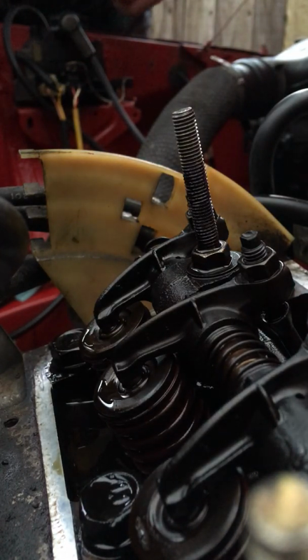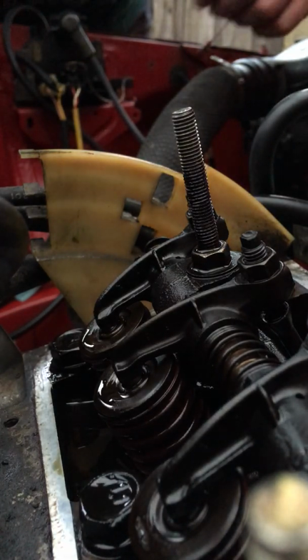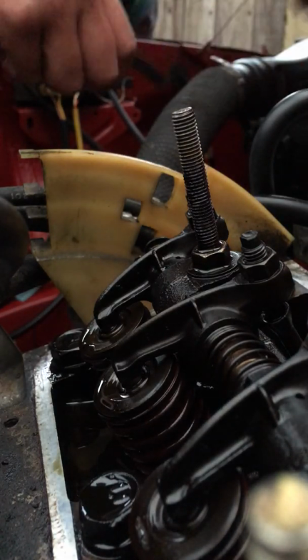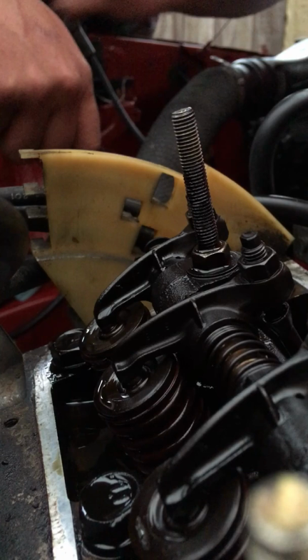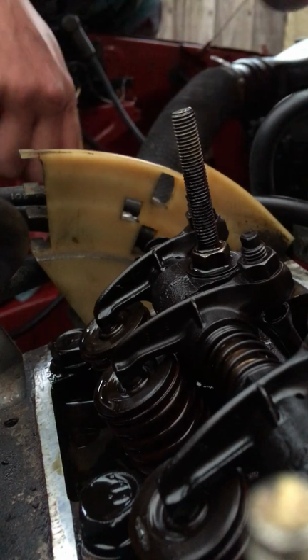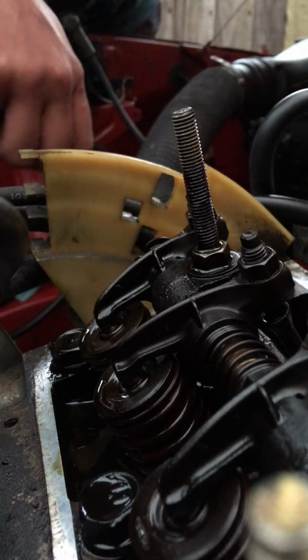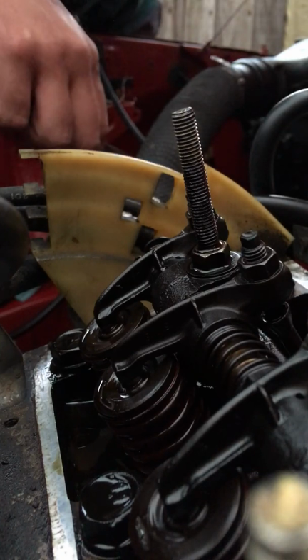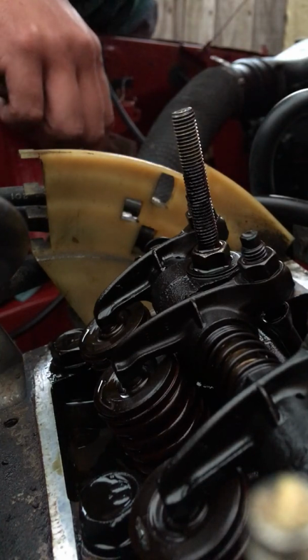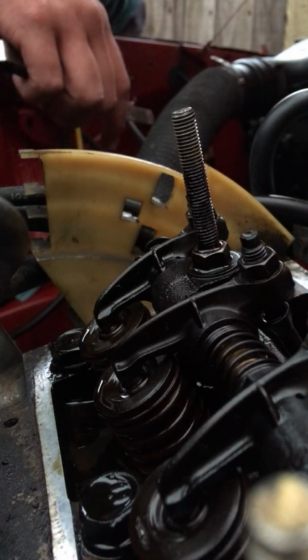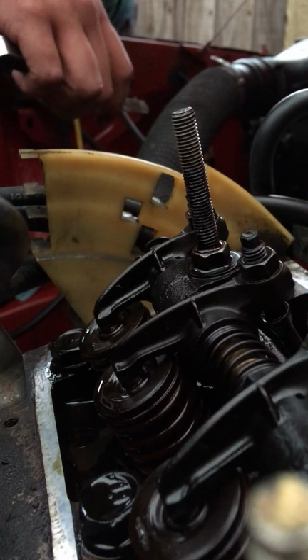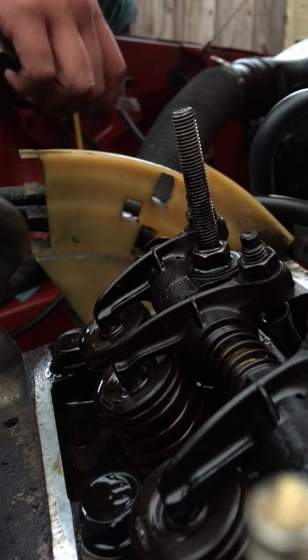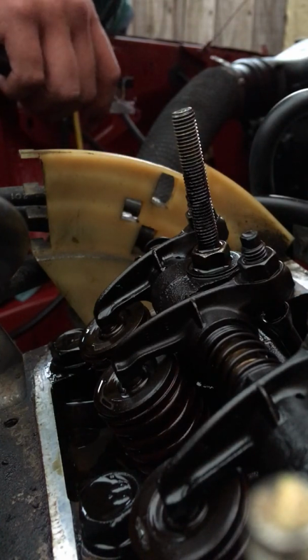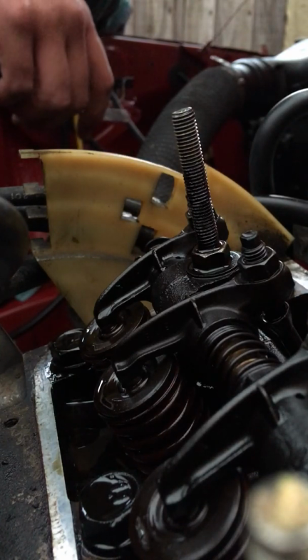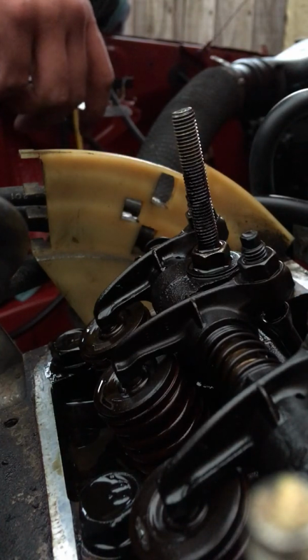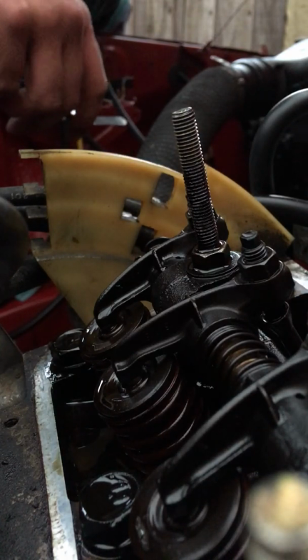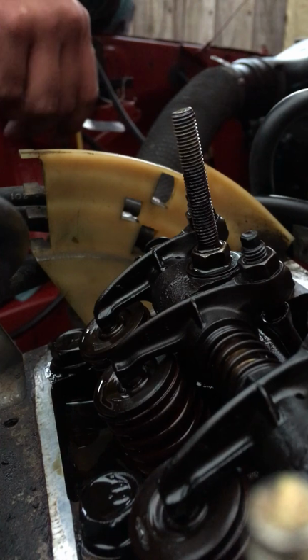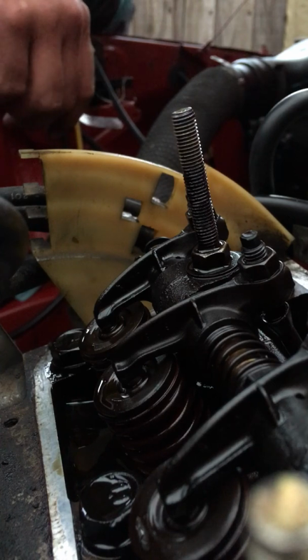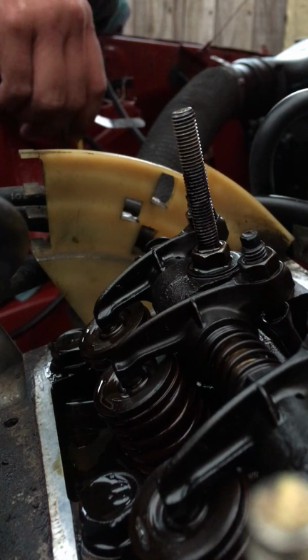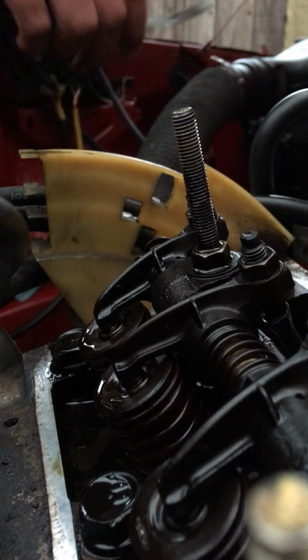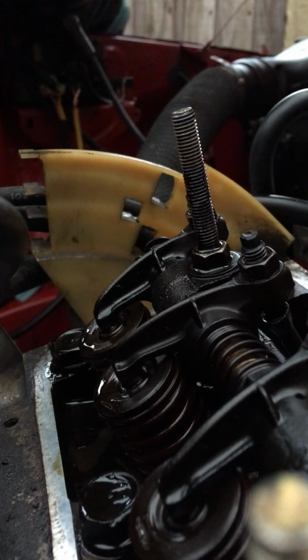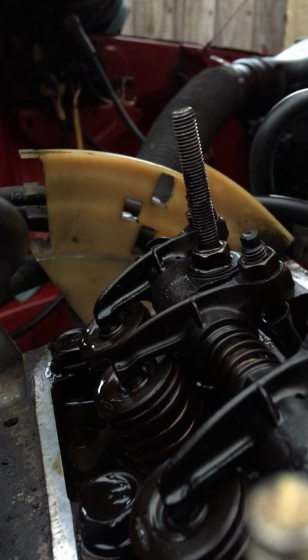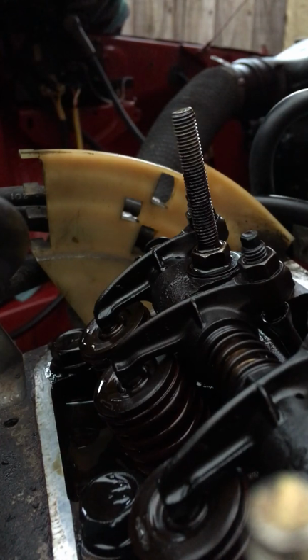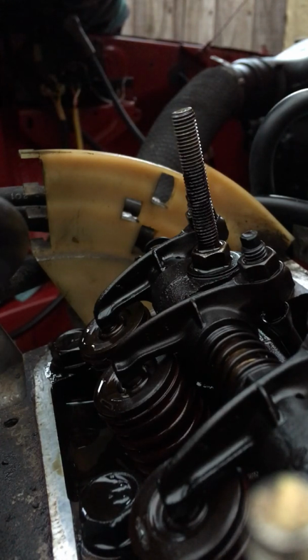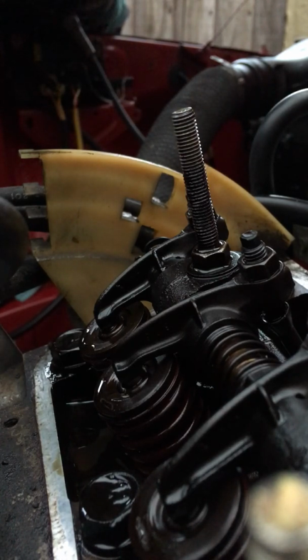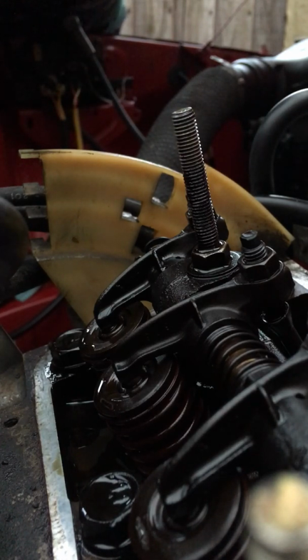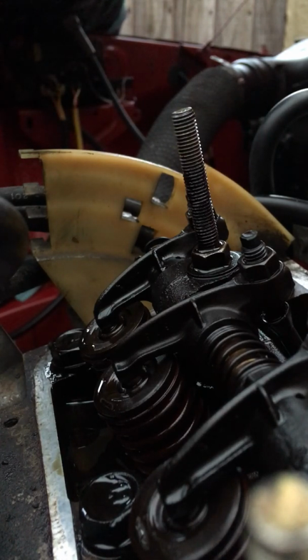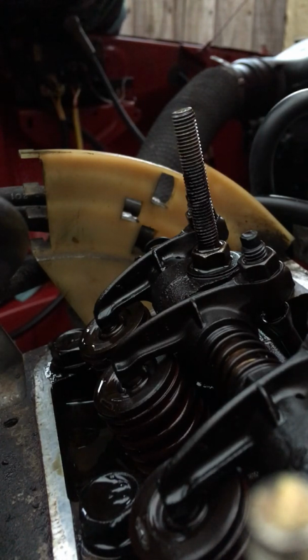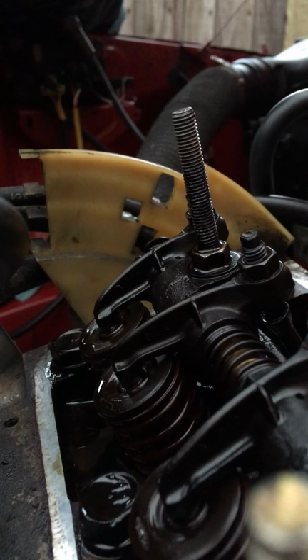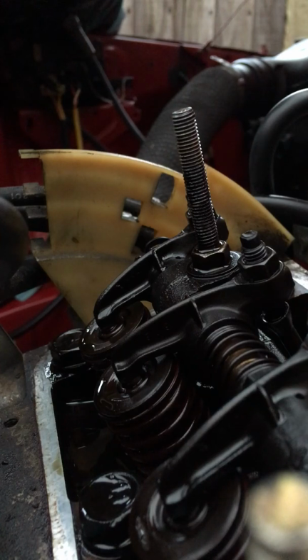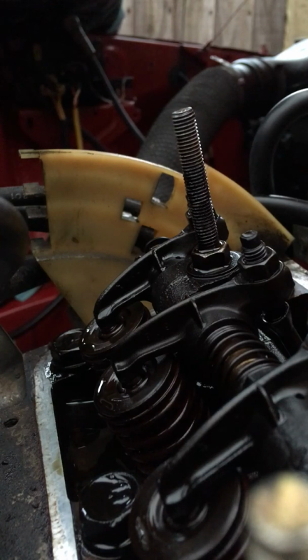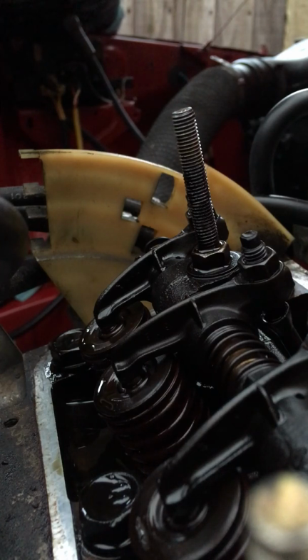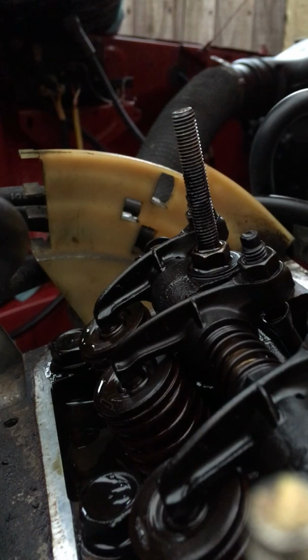Since I've done all this, I might as well show you just a quick basic way of setting valve clearances, particularly on an overhead valve engine. It's a bit different with an overhead cam, but the principles are the same.